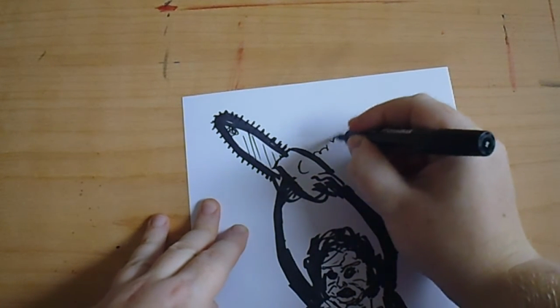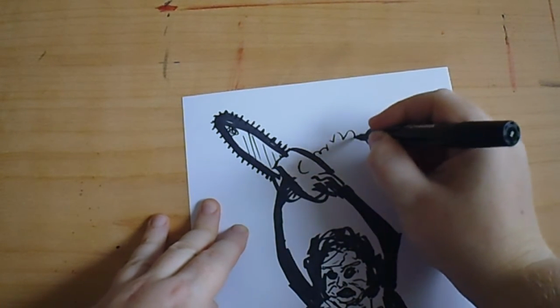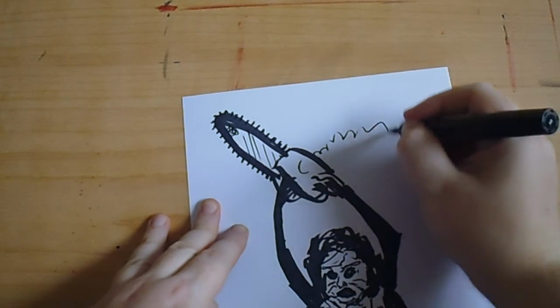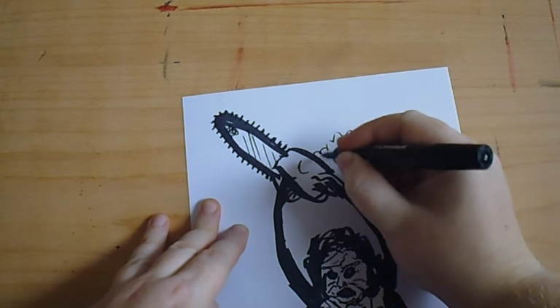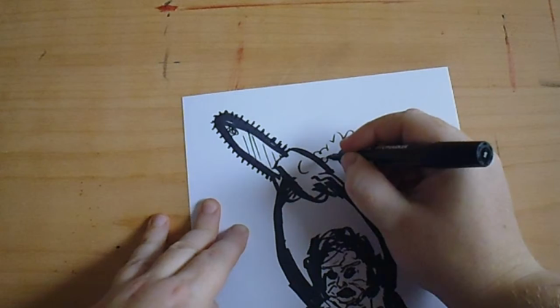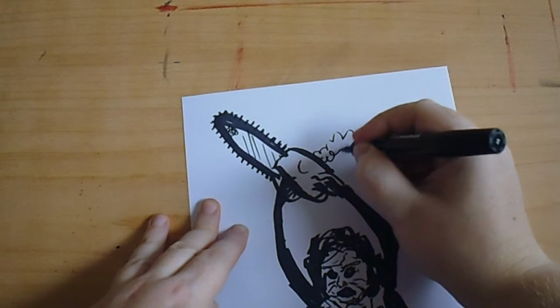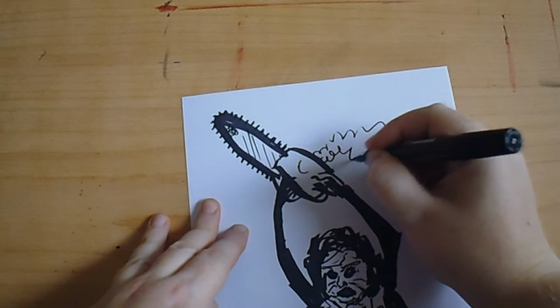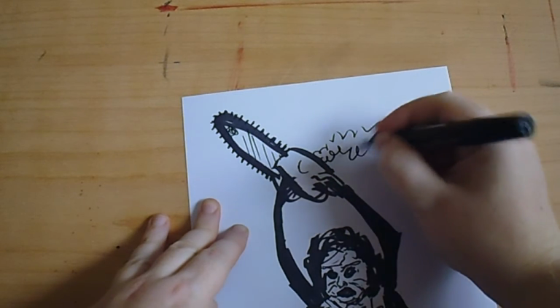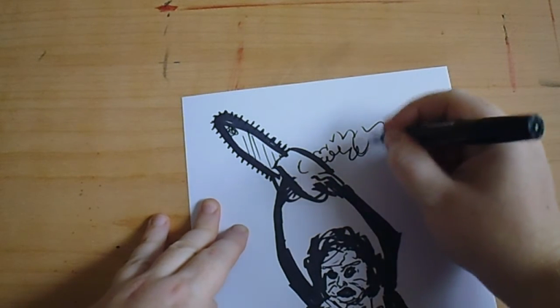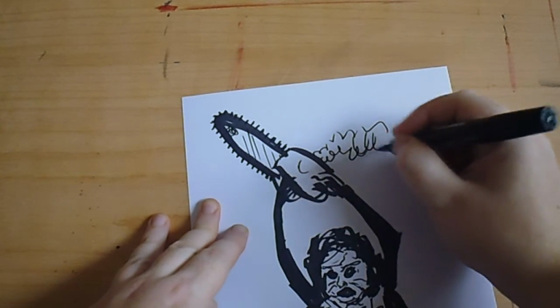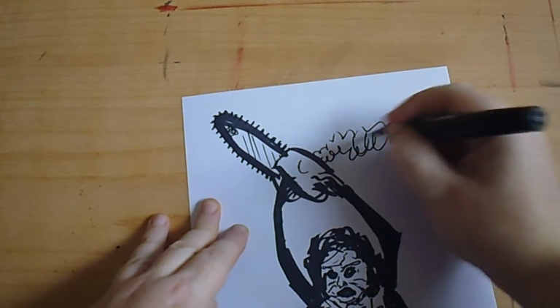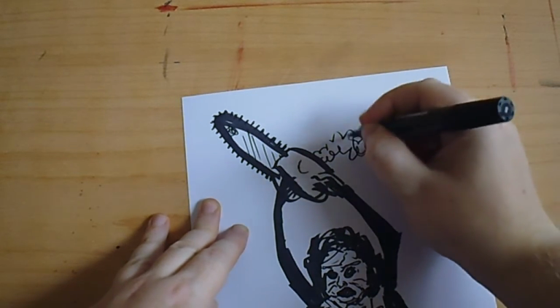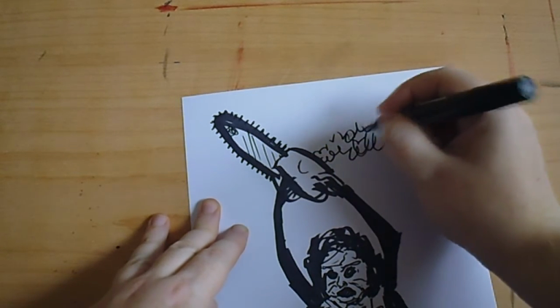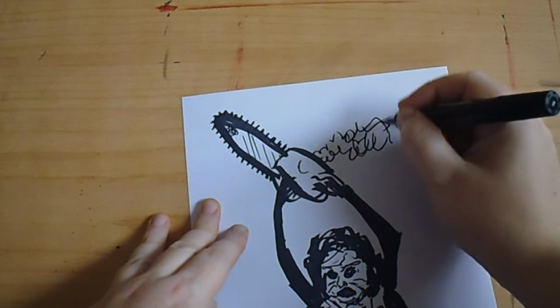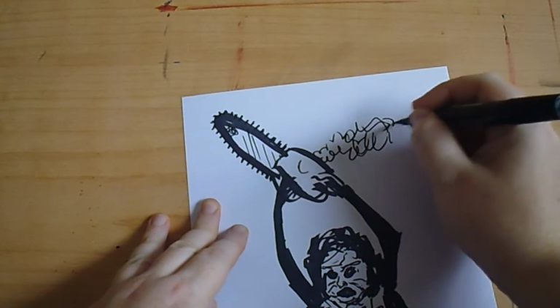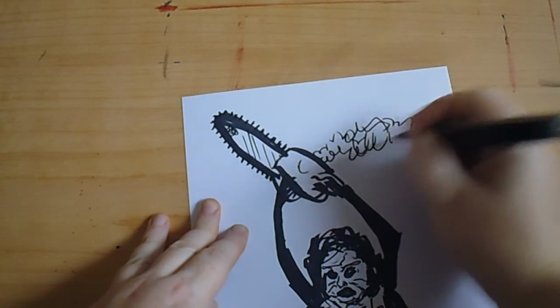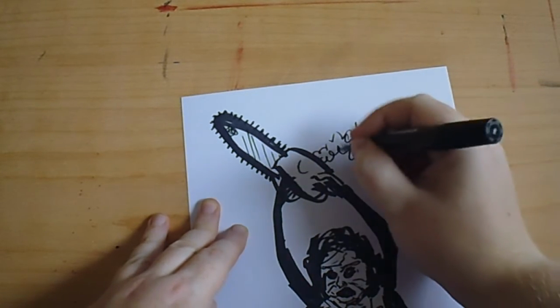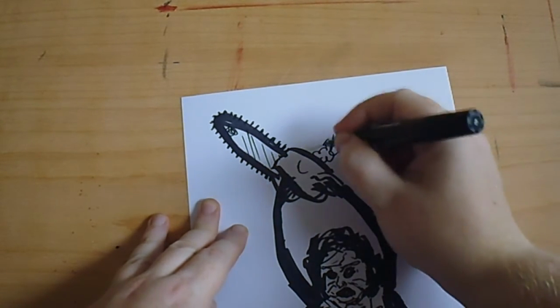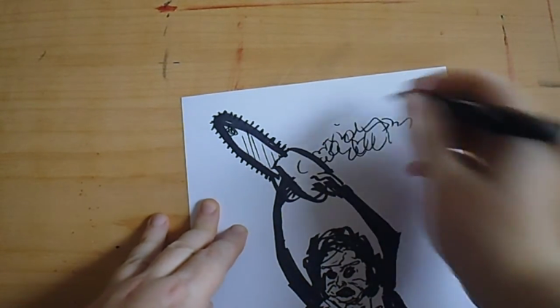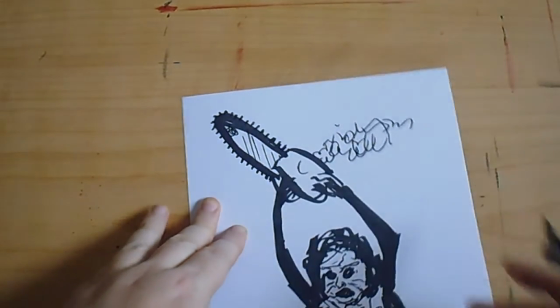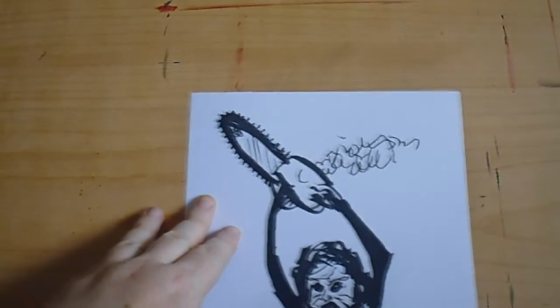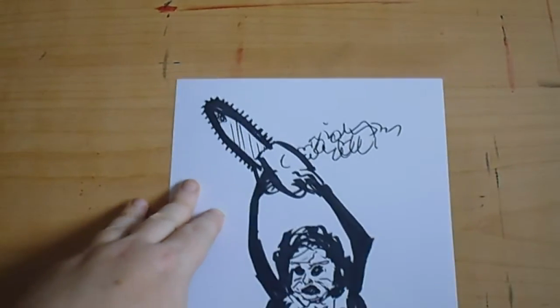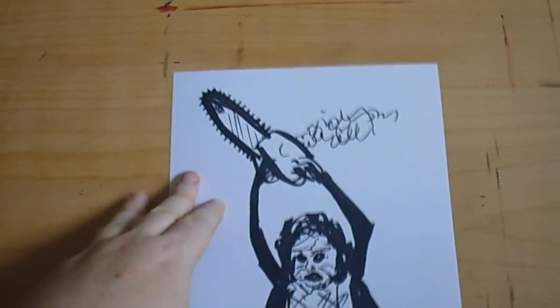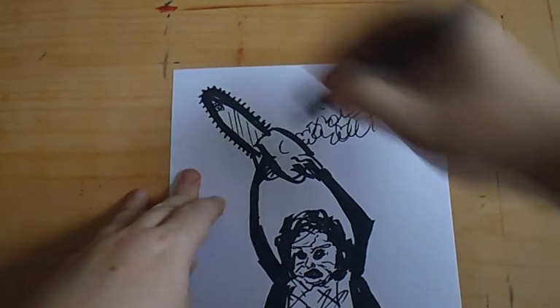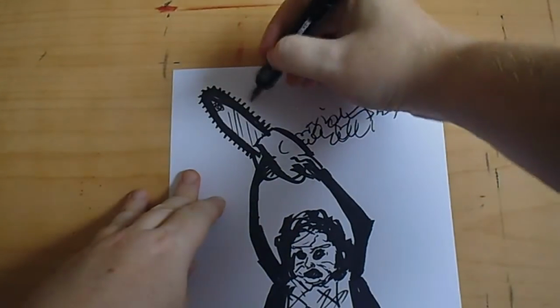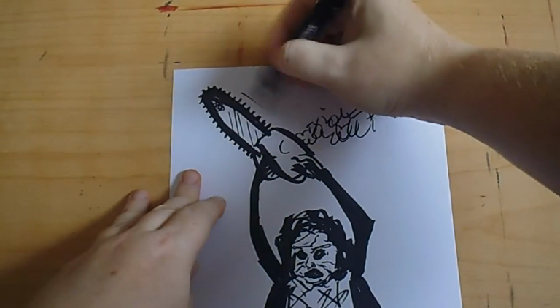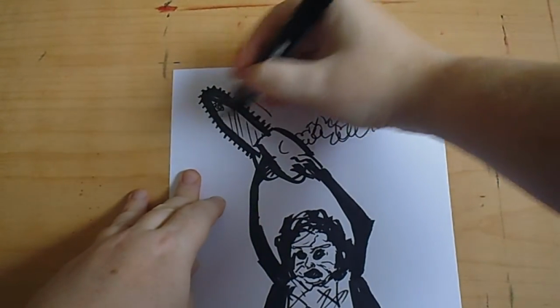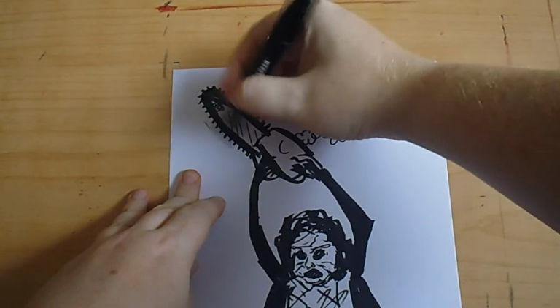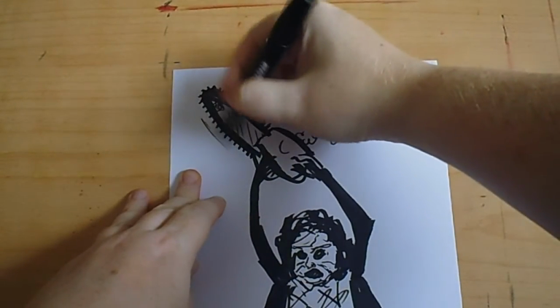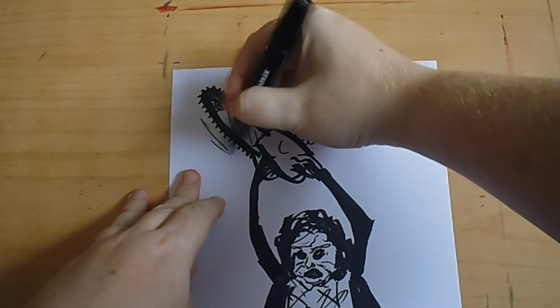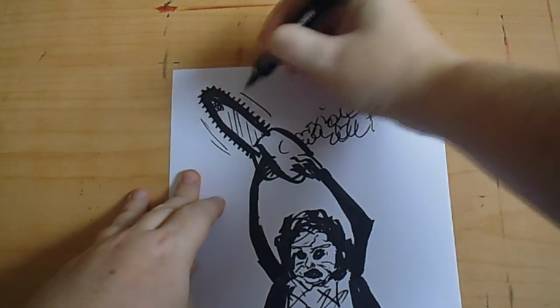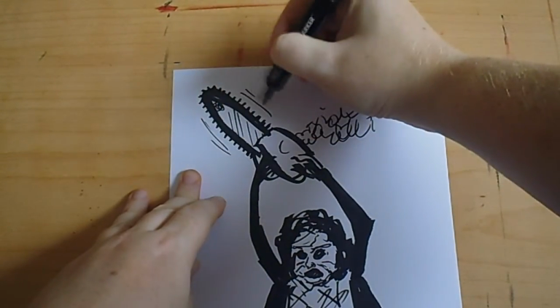There'll be smoke coming out of the chainsaw — it's buzzing. And a few movement lines.